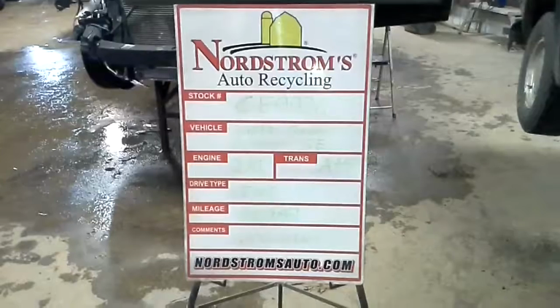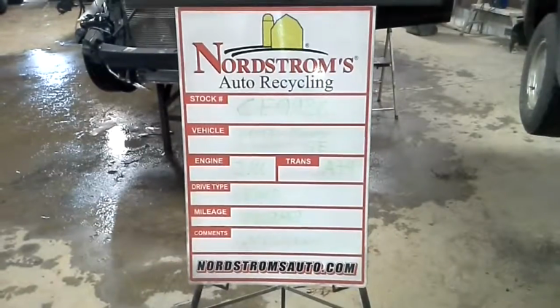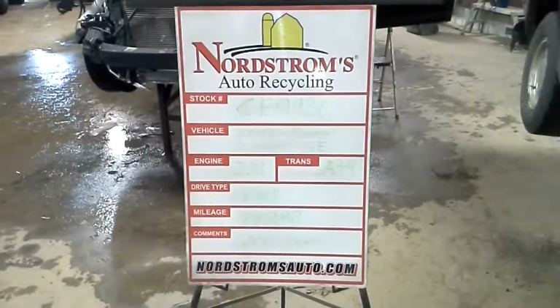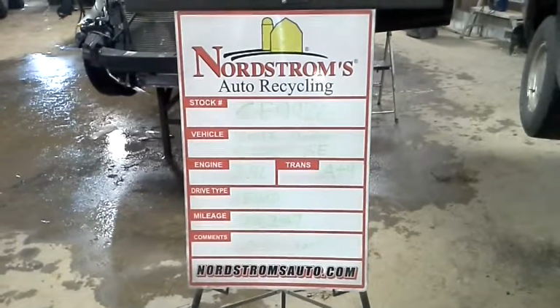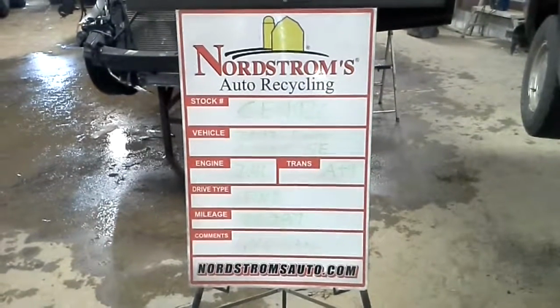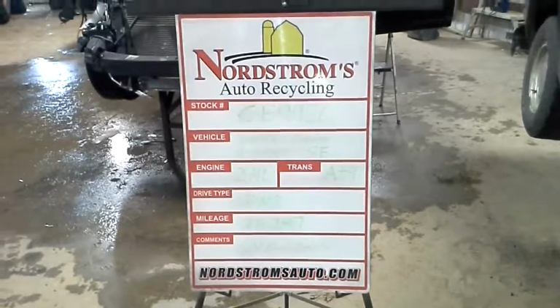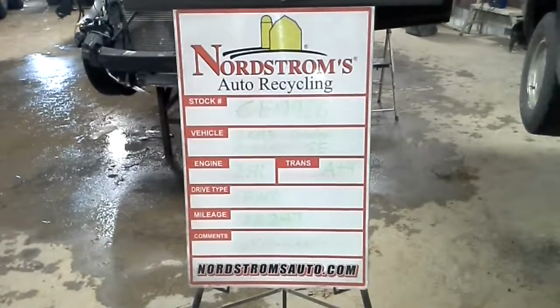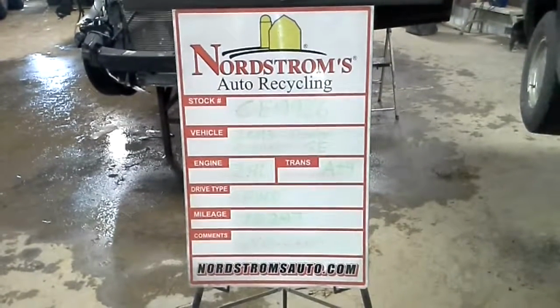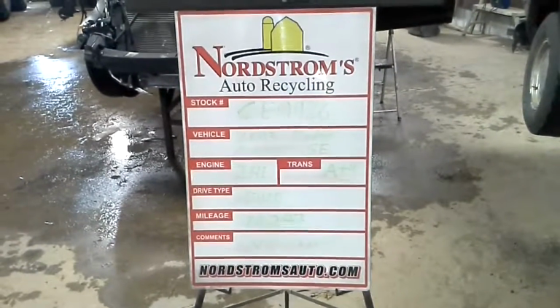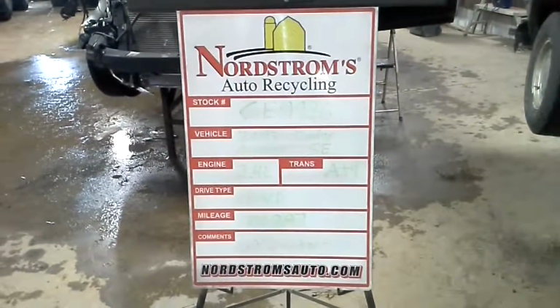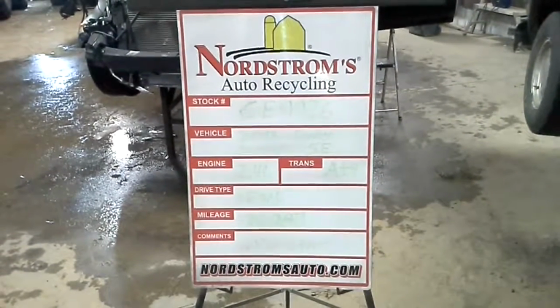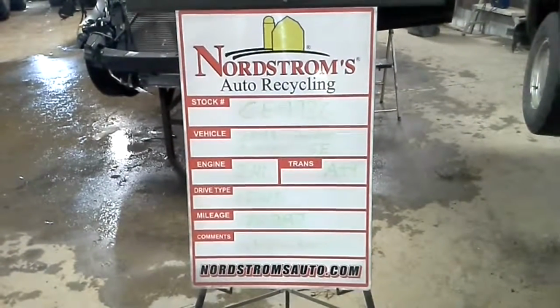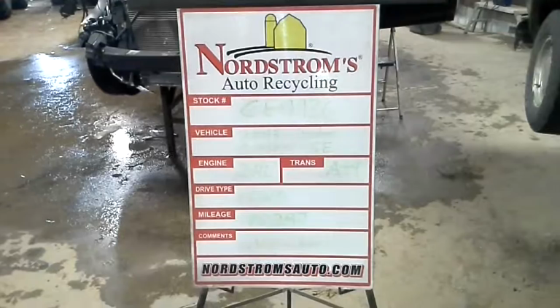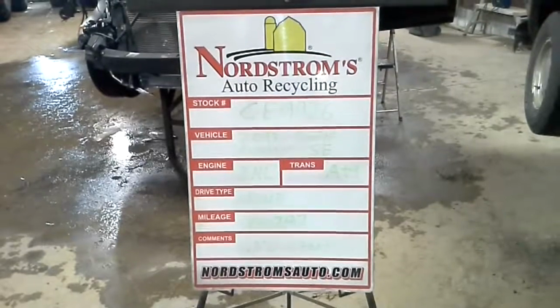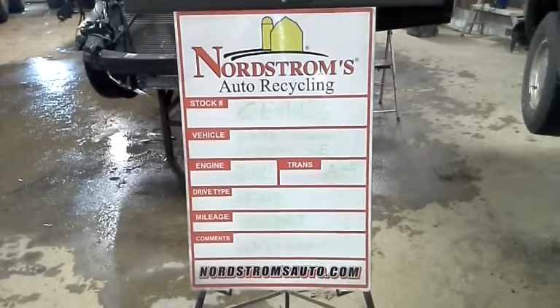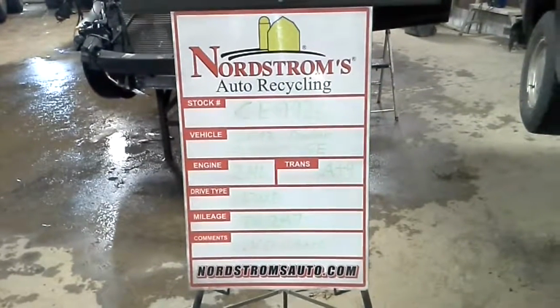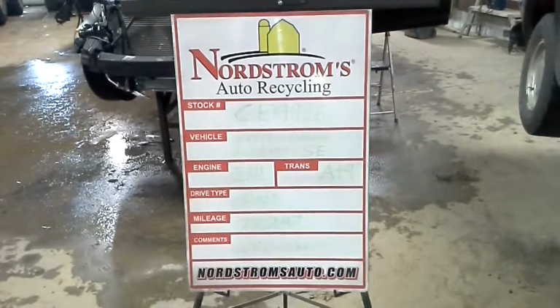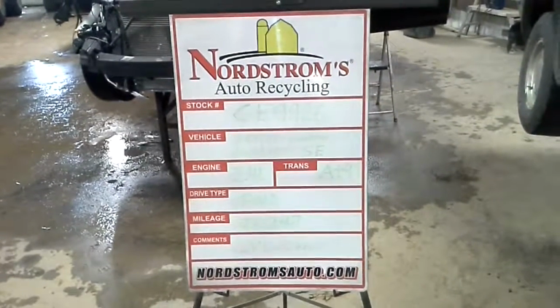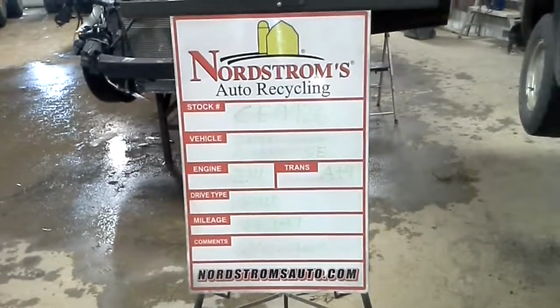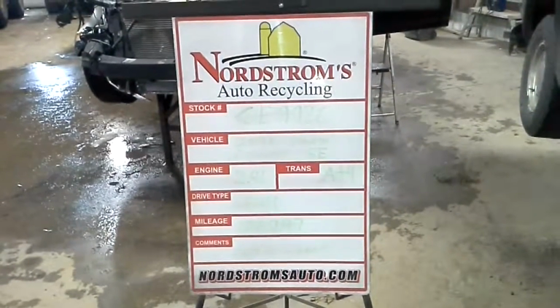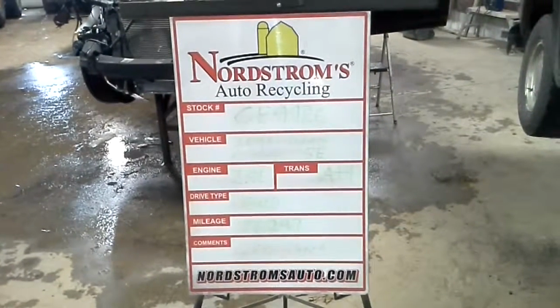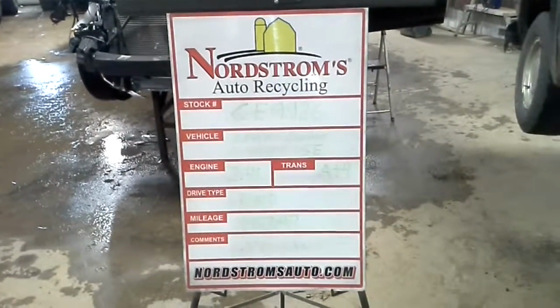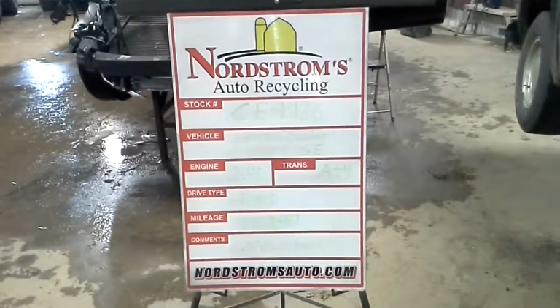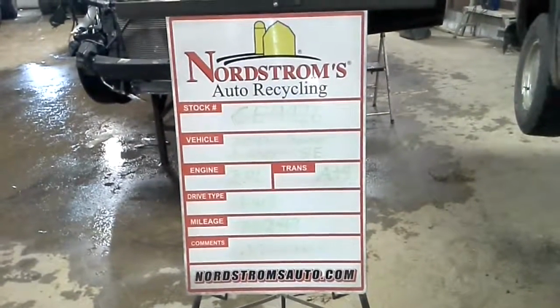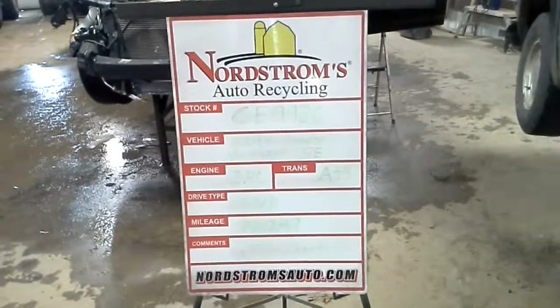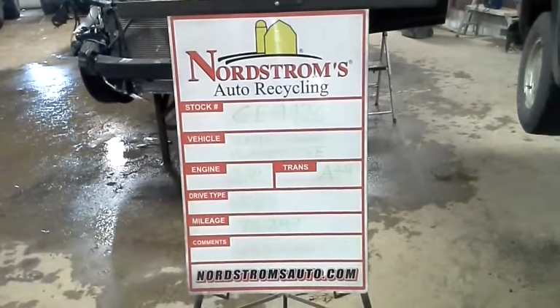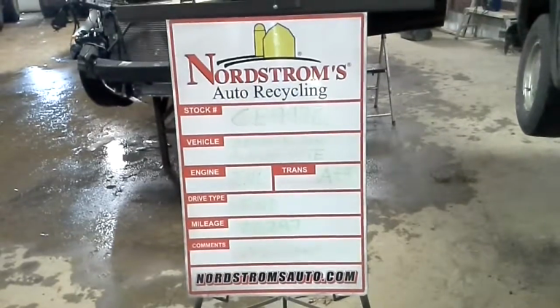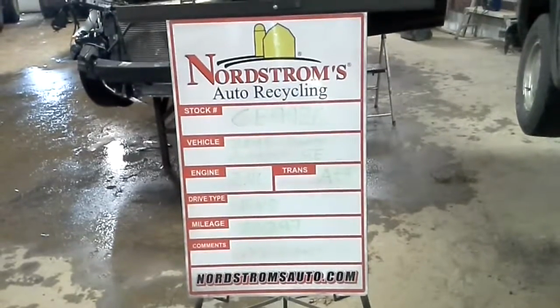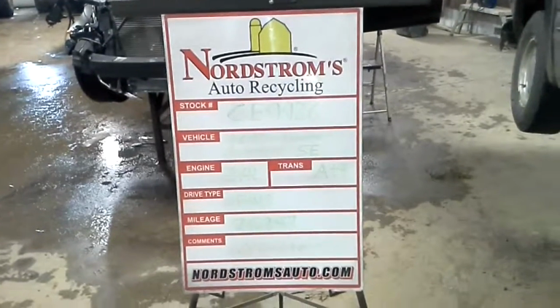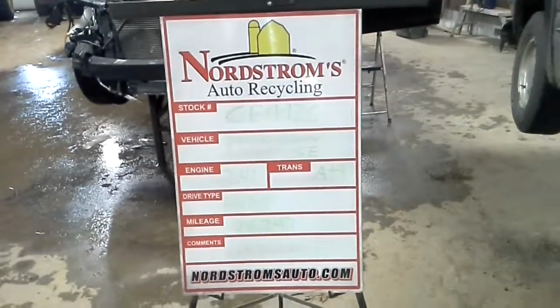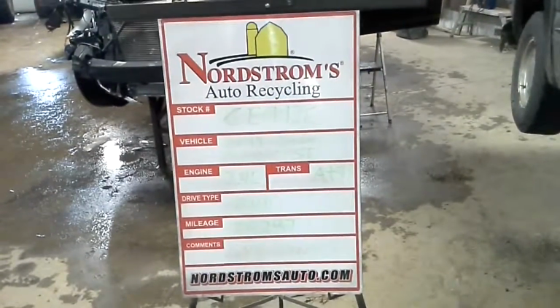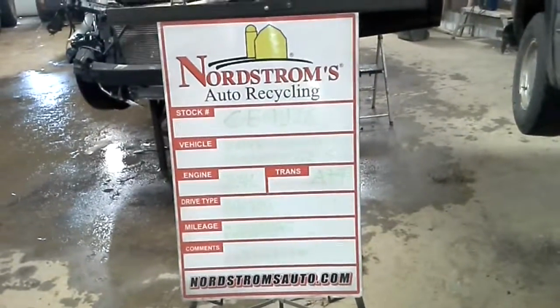Stock number CE-9926, 2013 Dodge Avenger with the SE package. It has a 2.4 liter automatic 4-speed. It's front wheel drive with 76,297 miles.